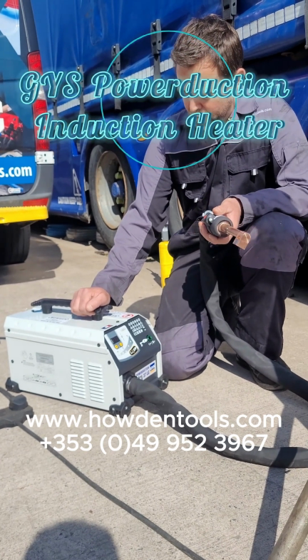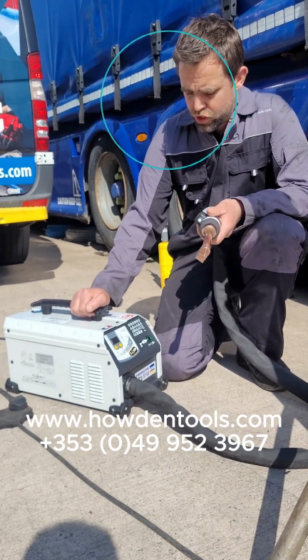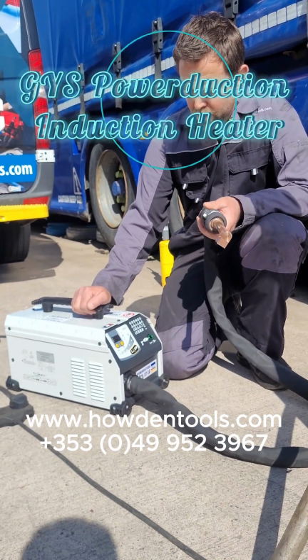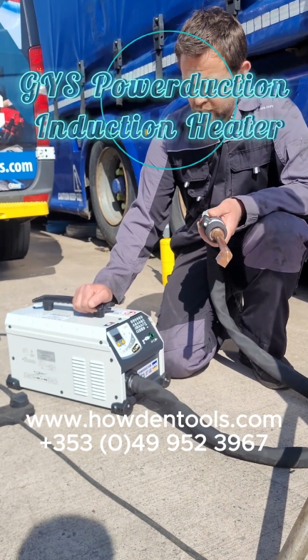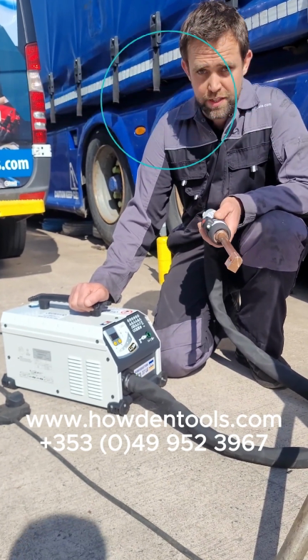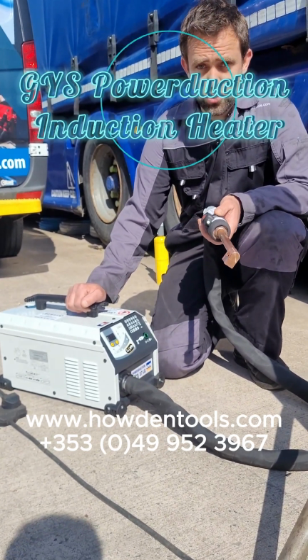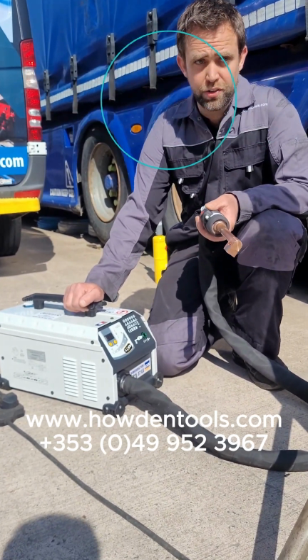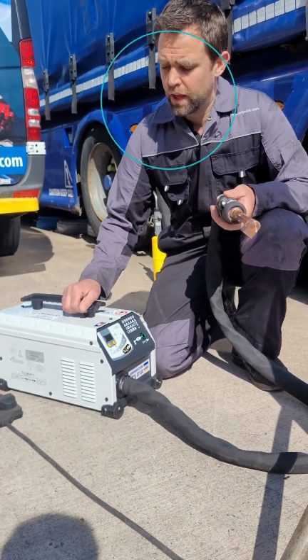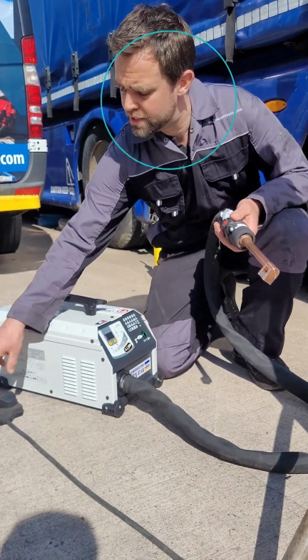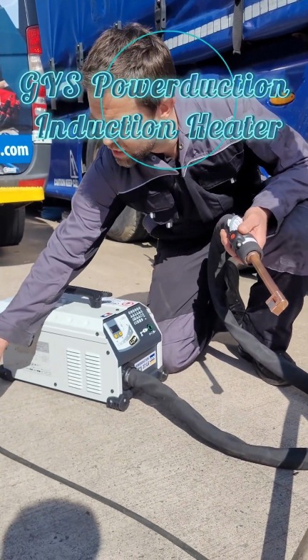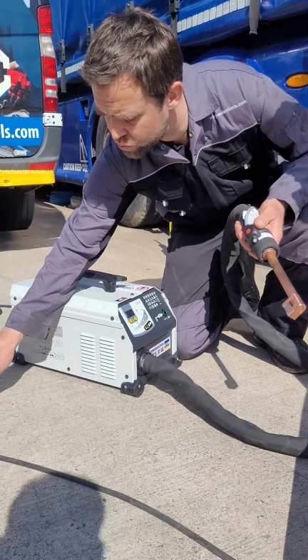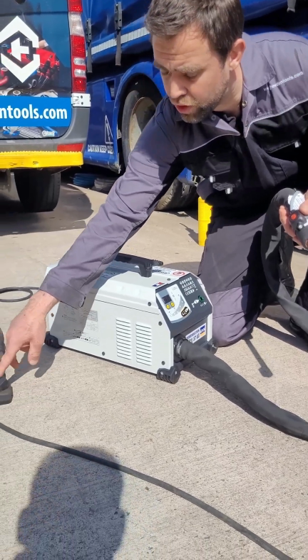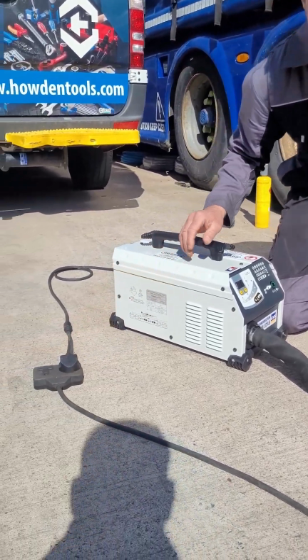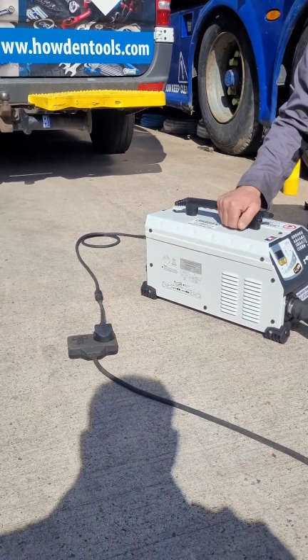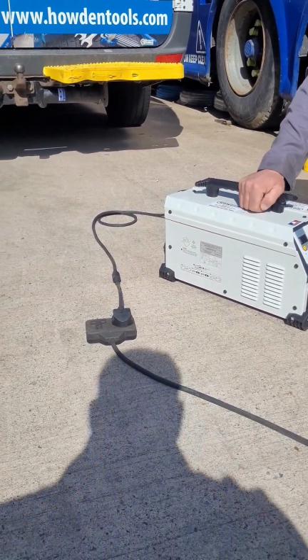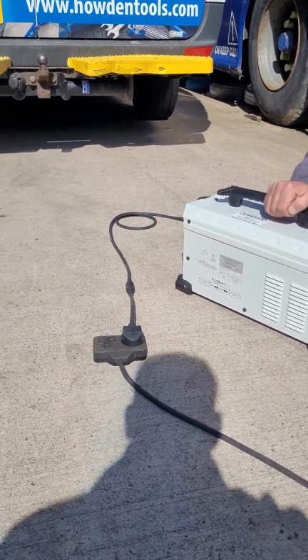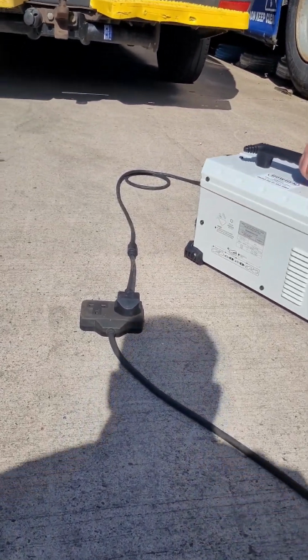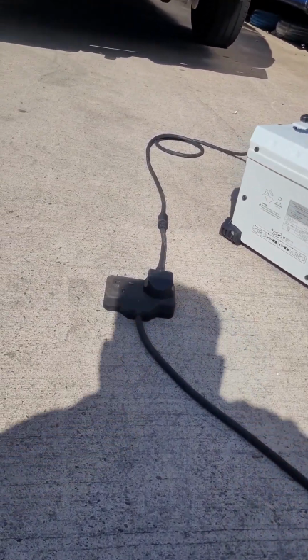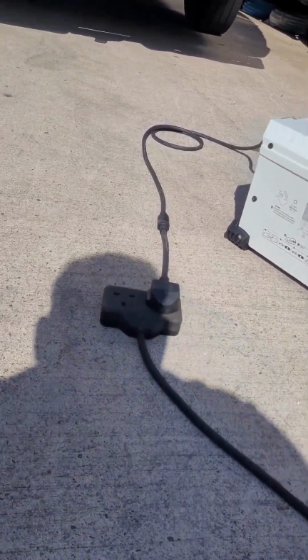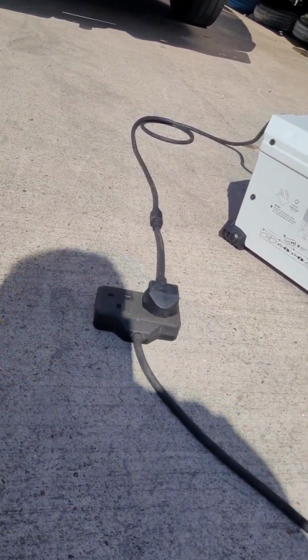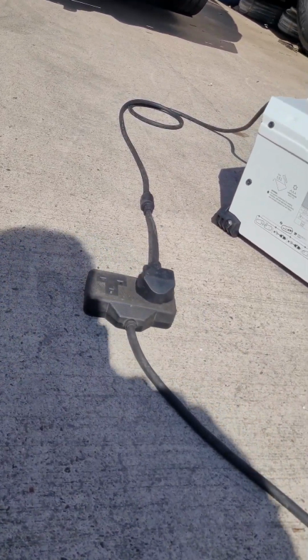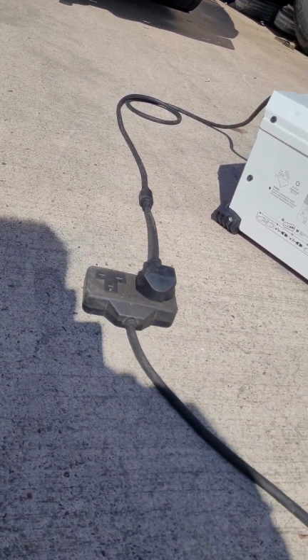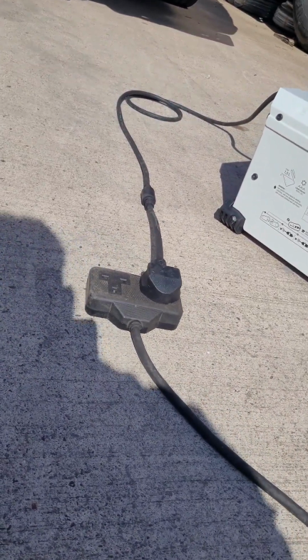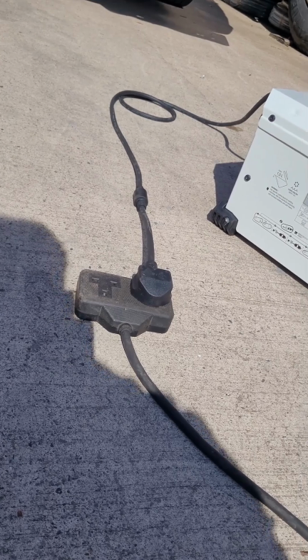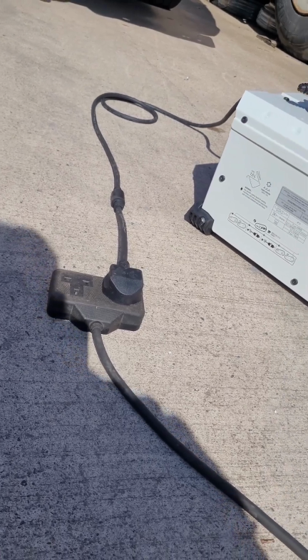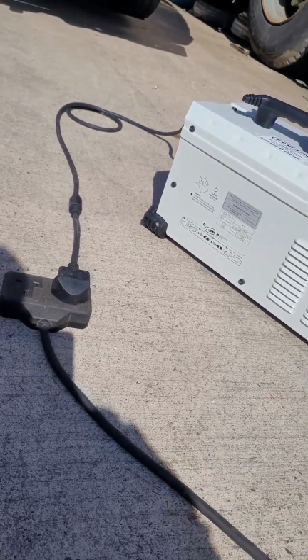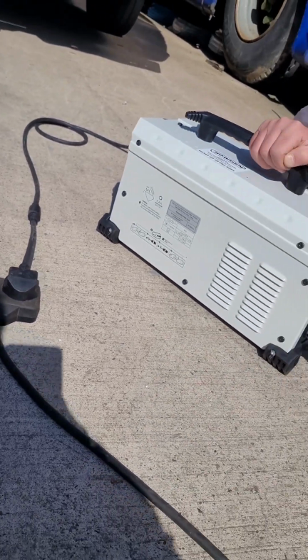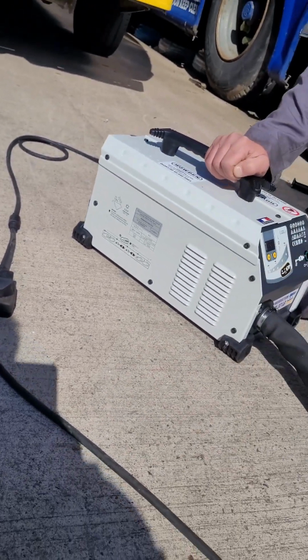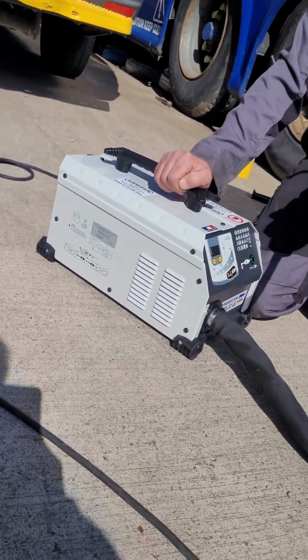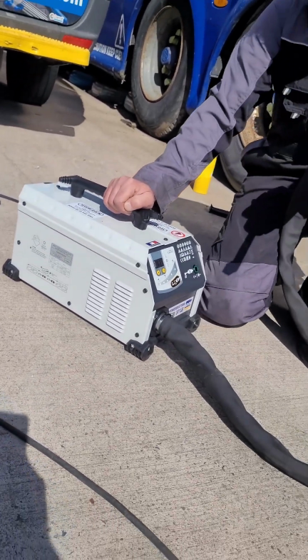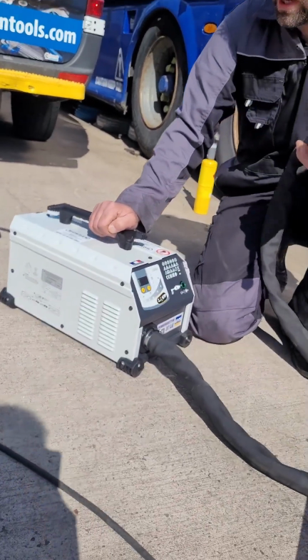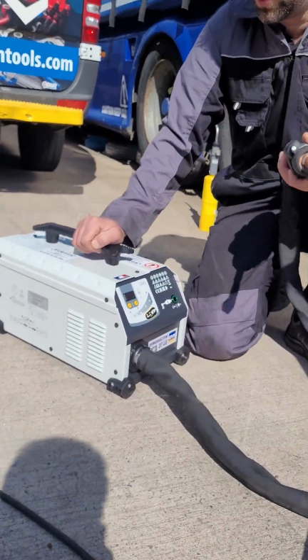This machine here is a single phase induction heater. As you can see here it just works on a normal 13 amp domestic single phase power supply. So it's very easy on power and it's just a 13 amp fuse.